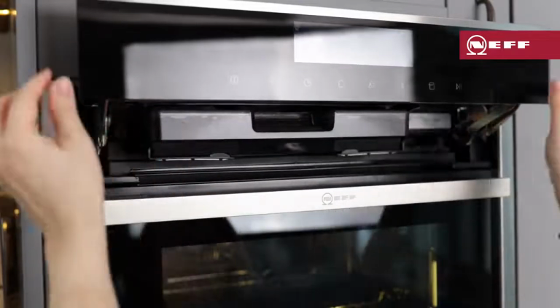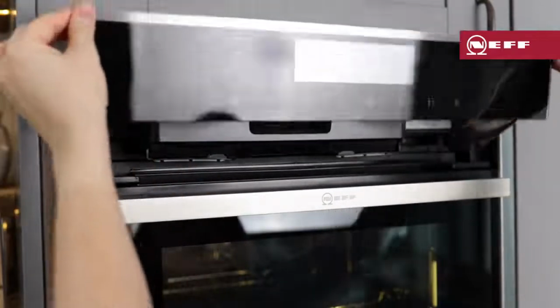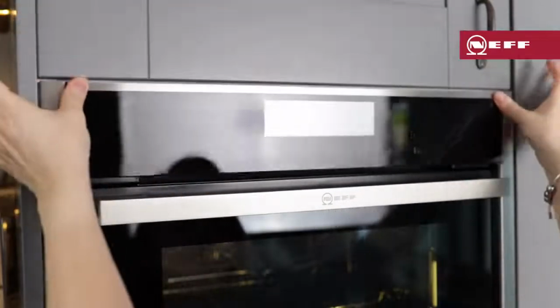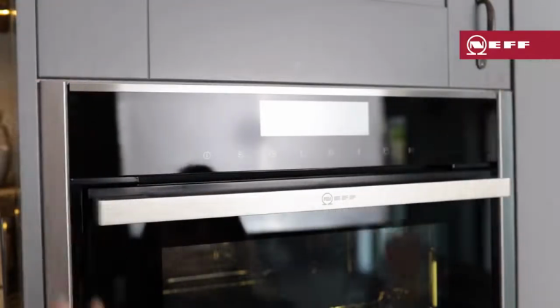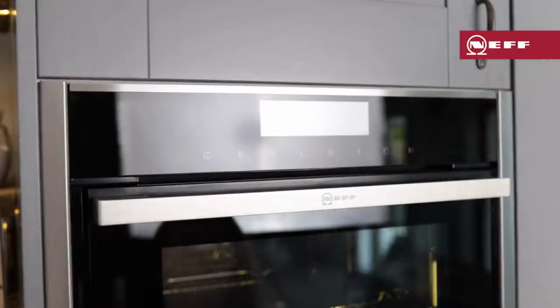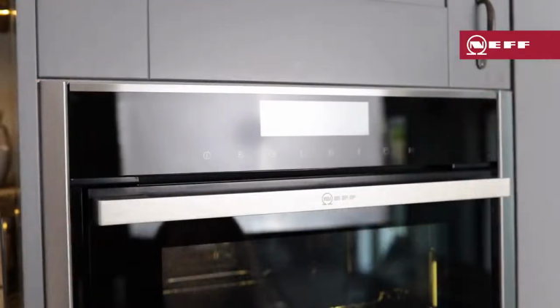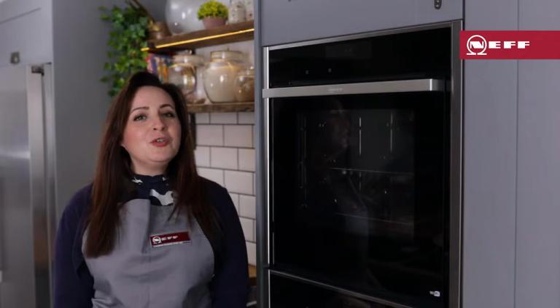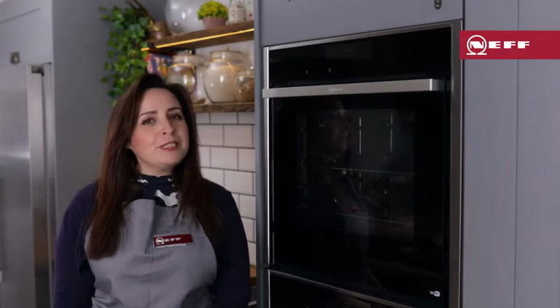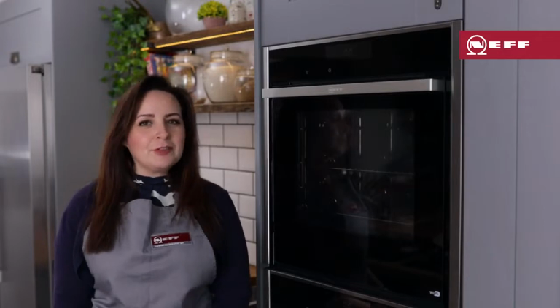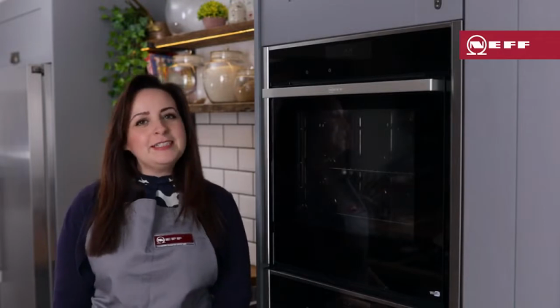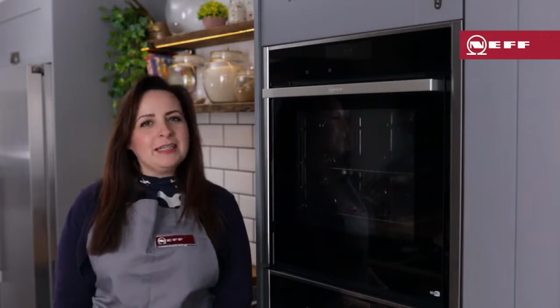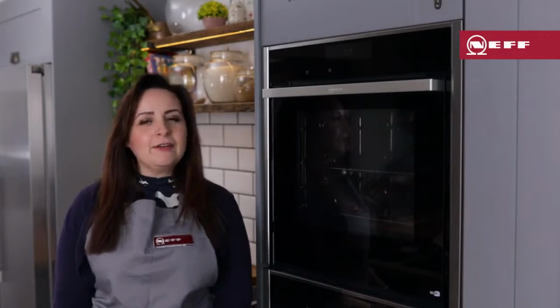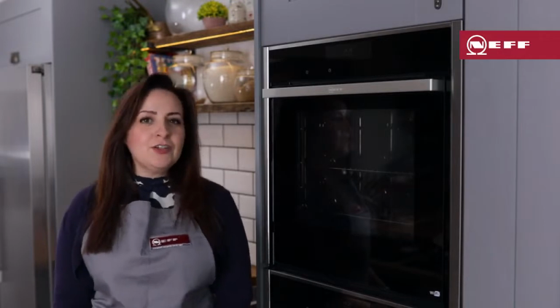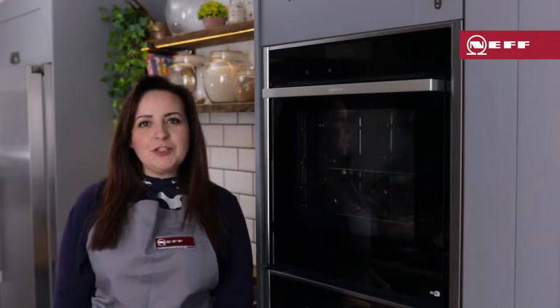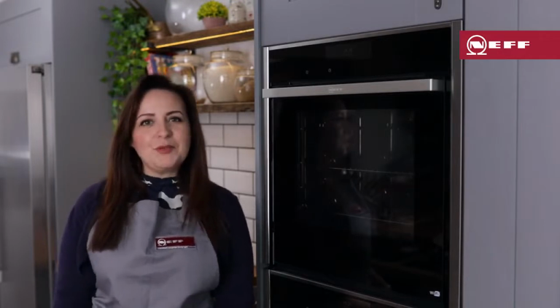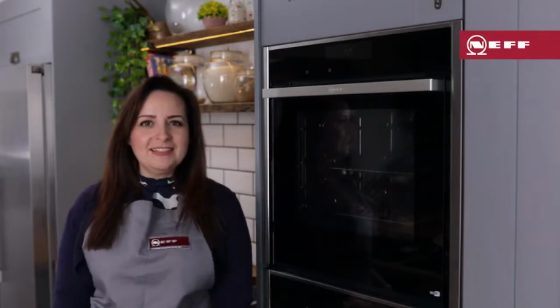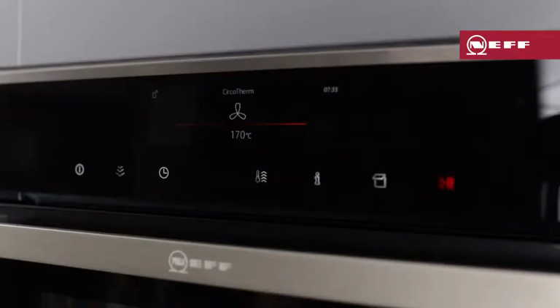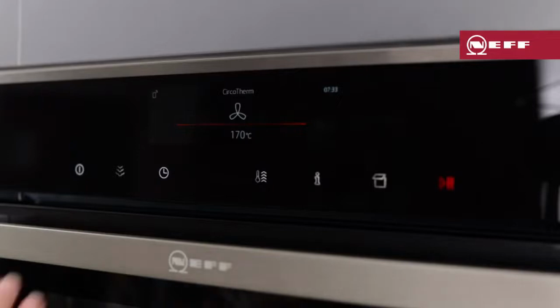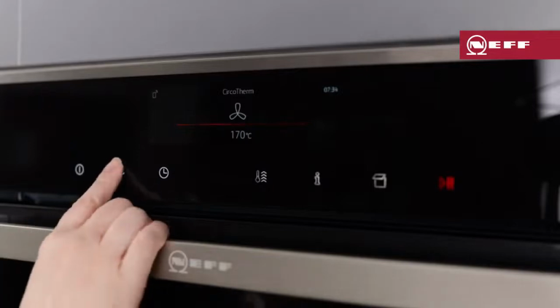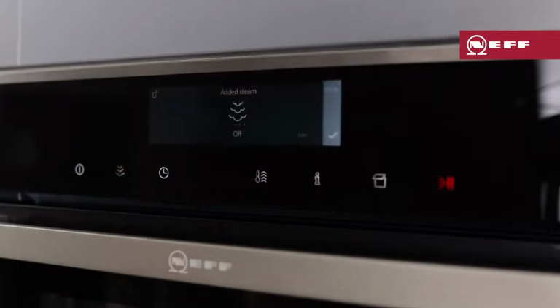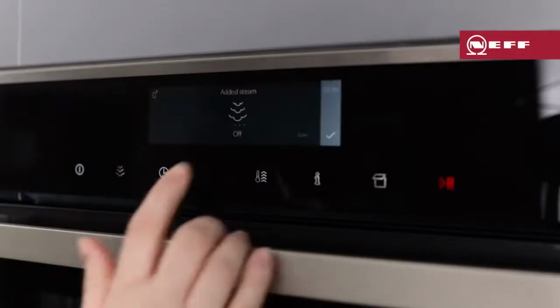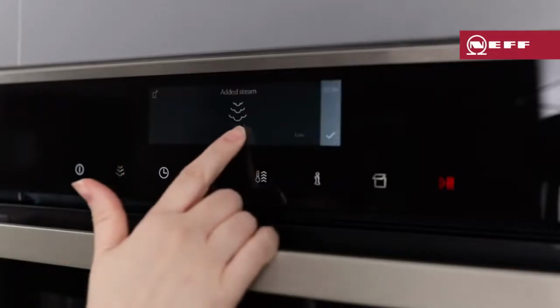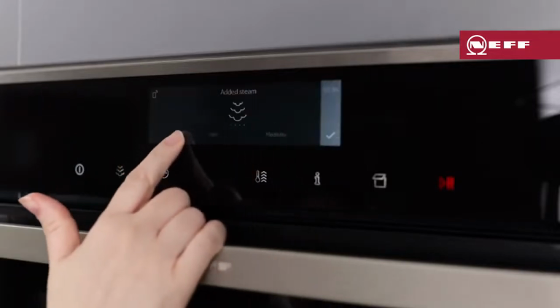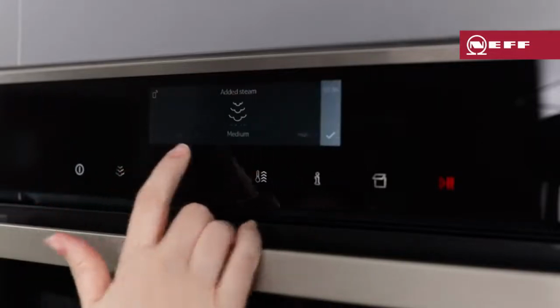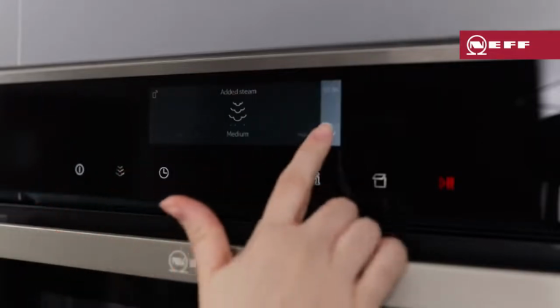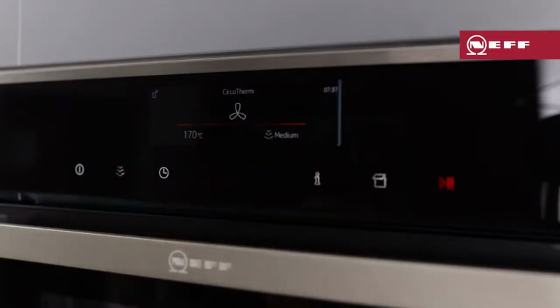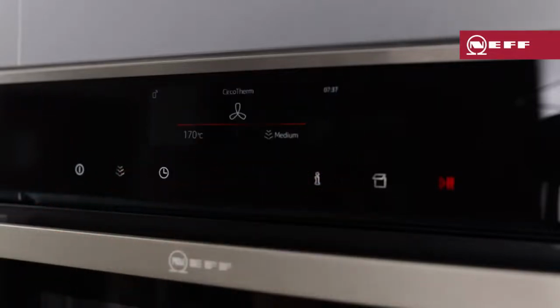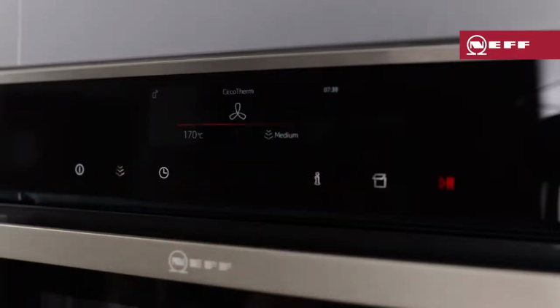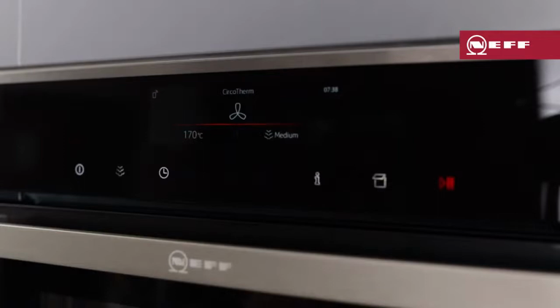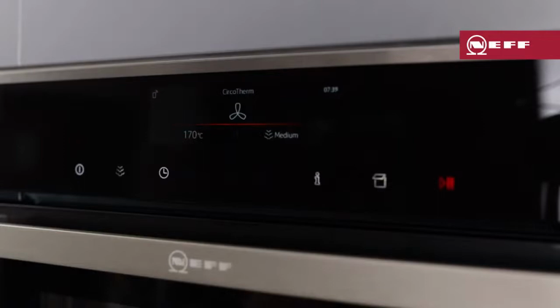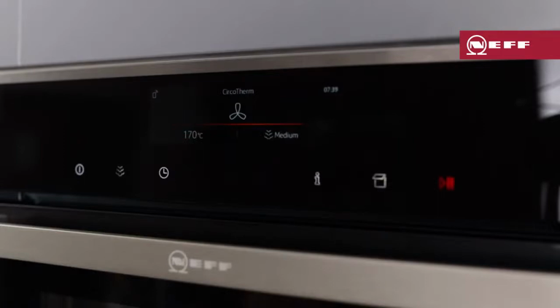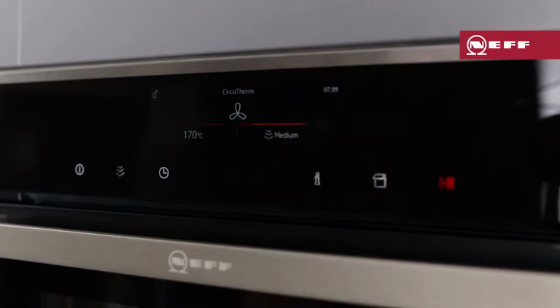Now the oven is ready to use the steam program. You can use the full steam function to steam things like fish, vegetables, or rice. If you're using Vario steam, you can add steam to an existing cooking function by pressing the steam button and choosing the desired level of steam.